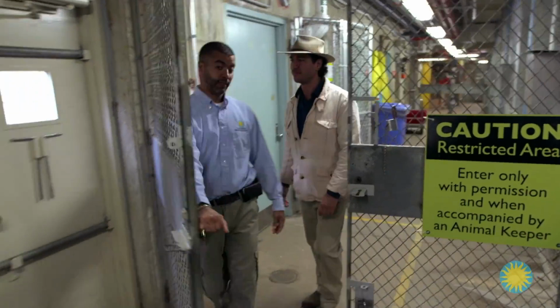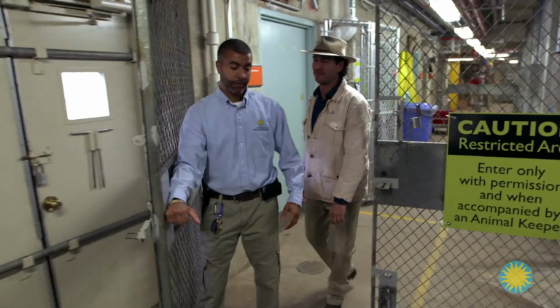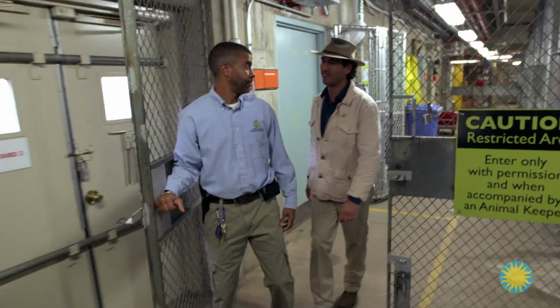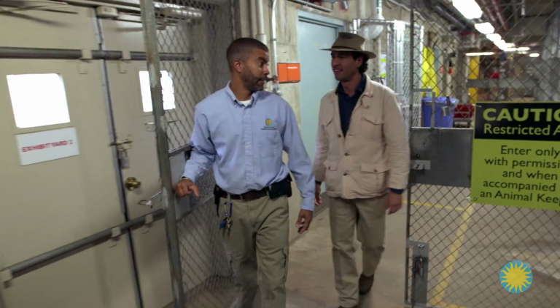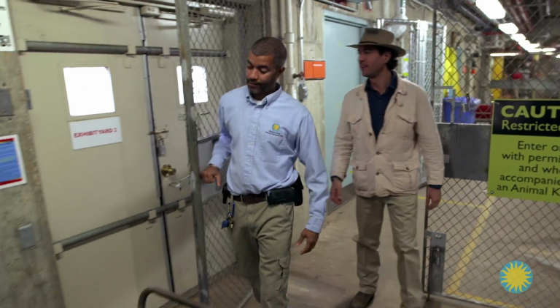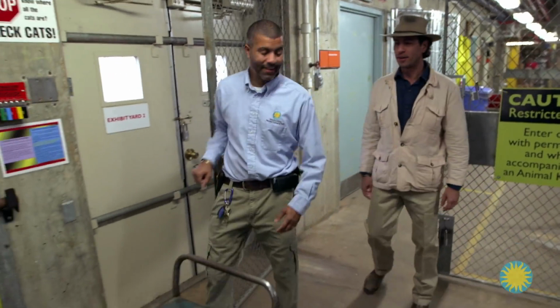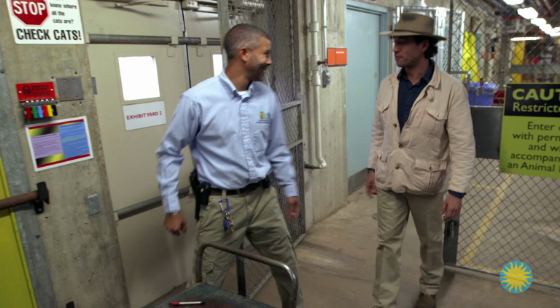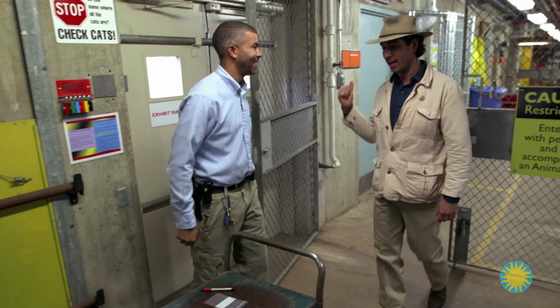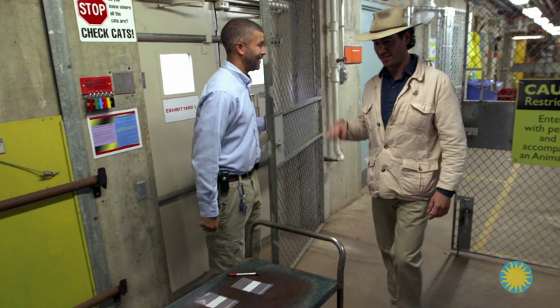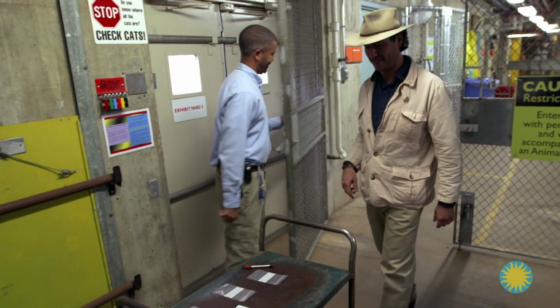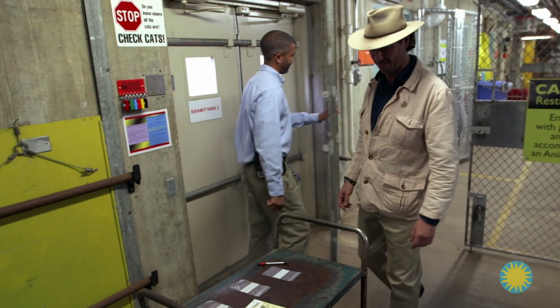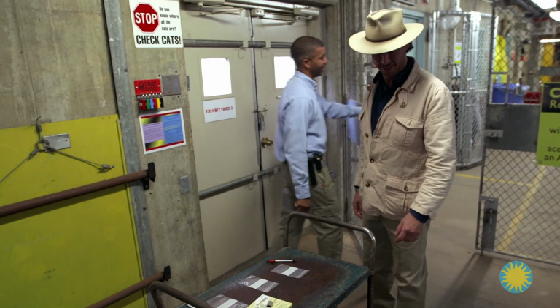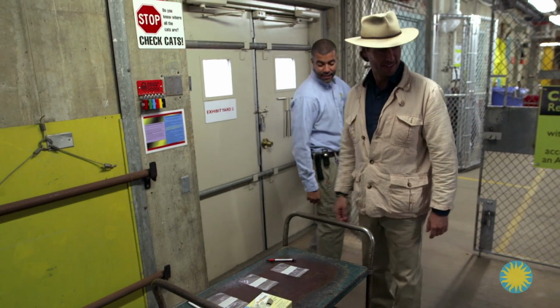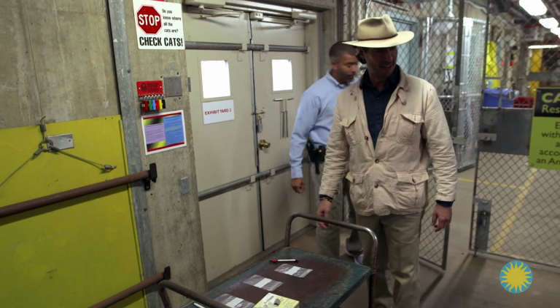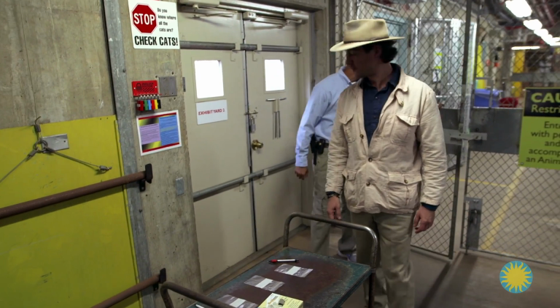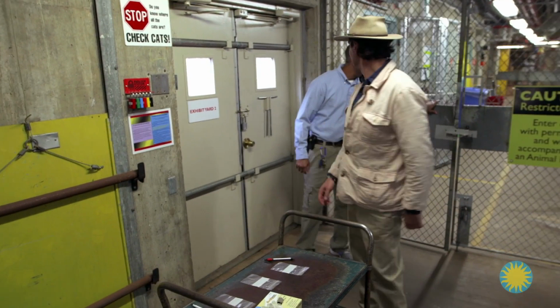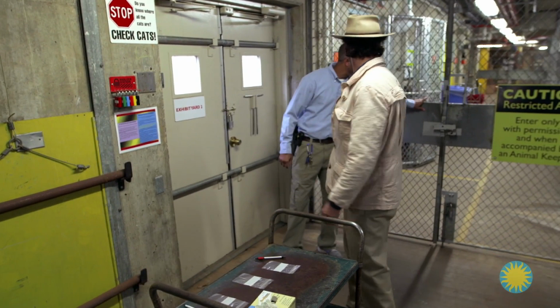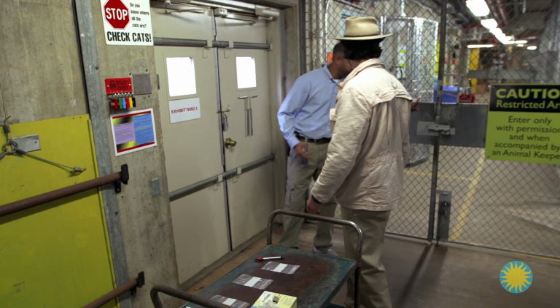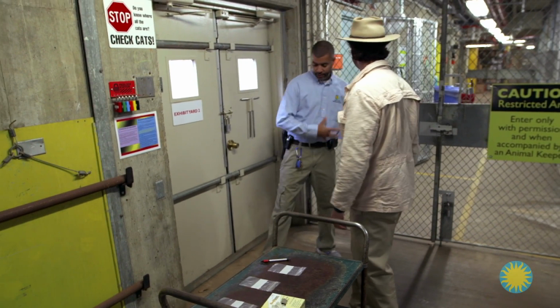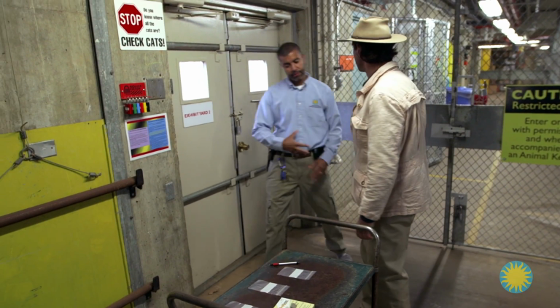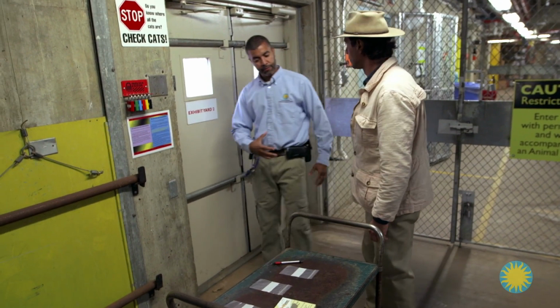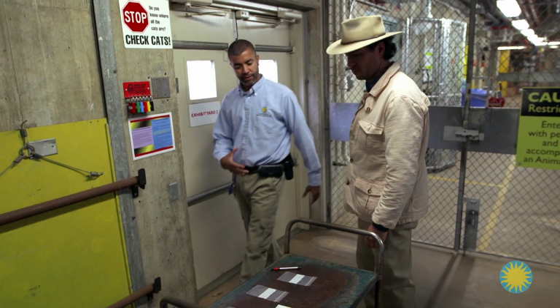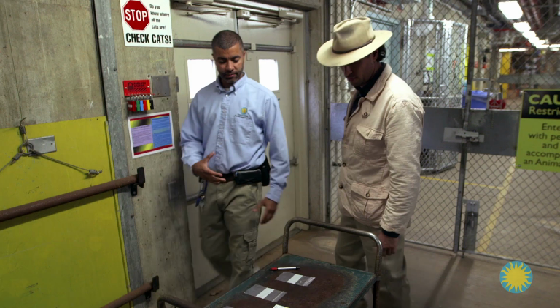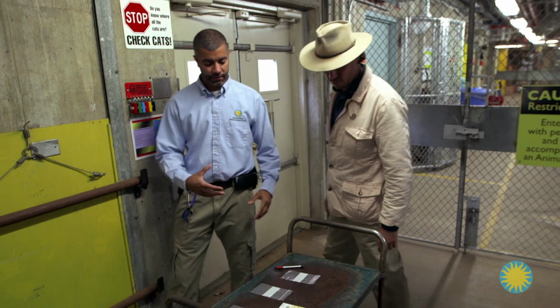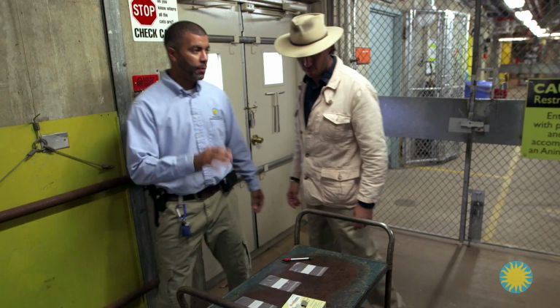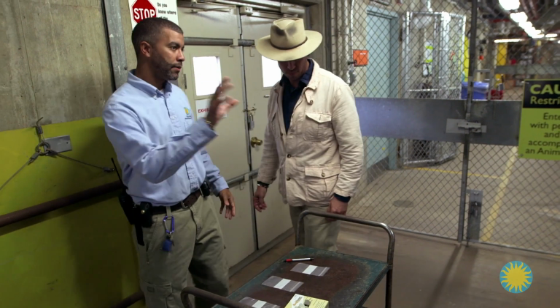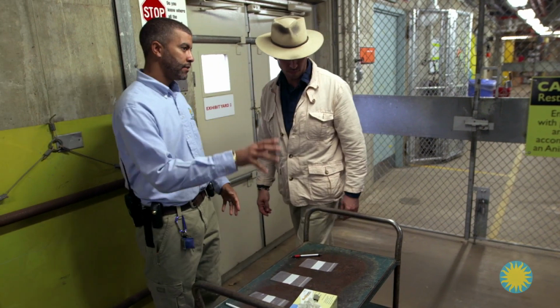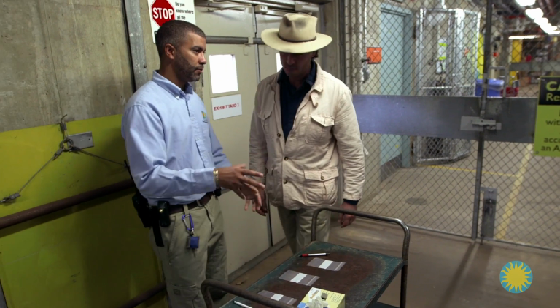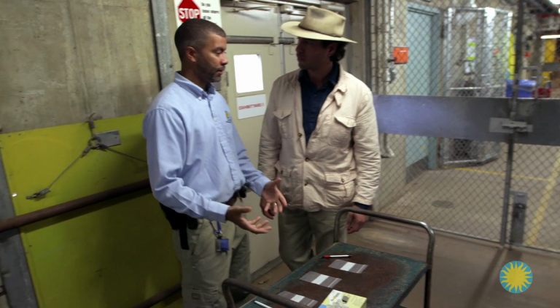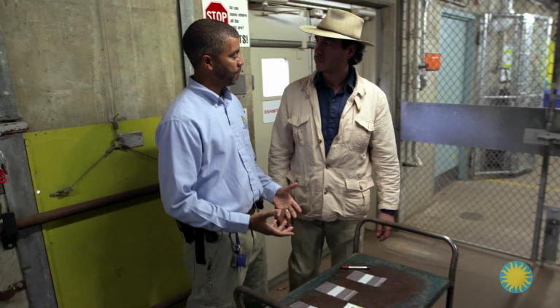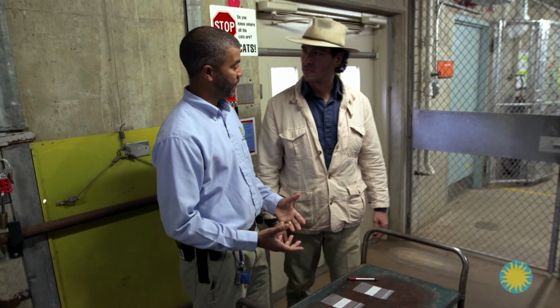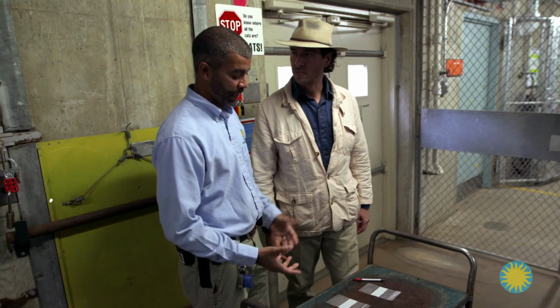Walking me through the process is Great Cats curator Craig Sappho. So now that we've done the food and given him a little bit to satiate himself, we want to go out into the yards and clean up and prepare for the day.